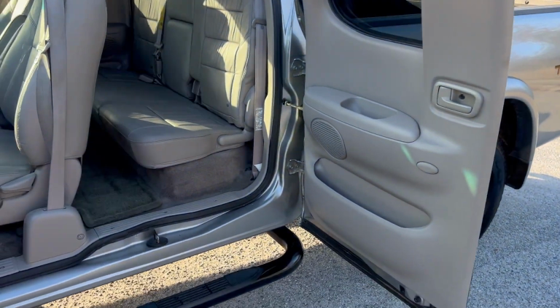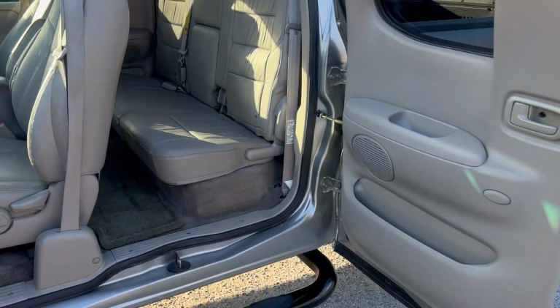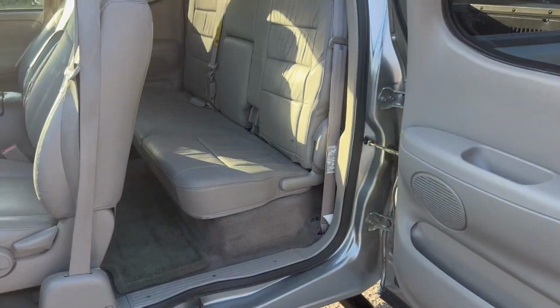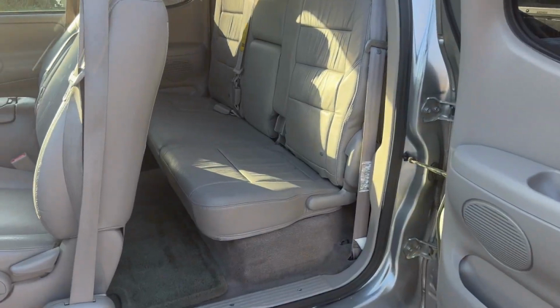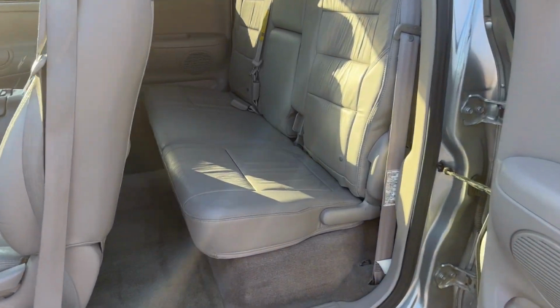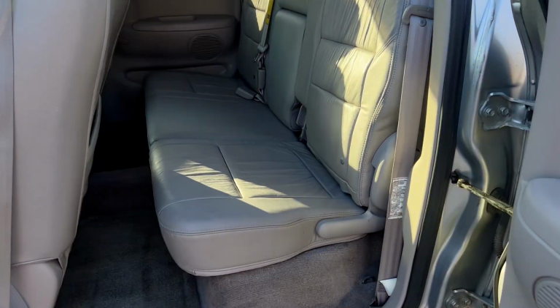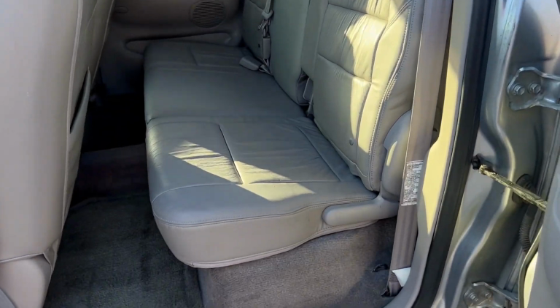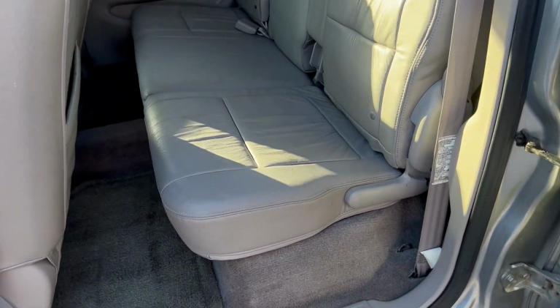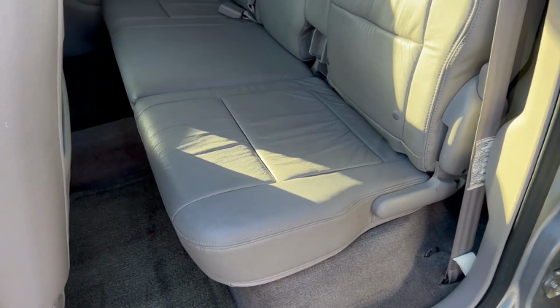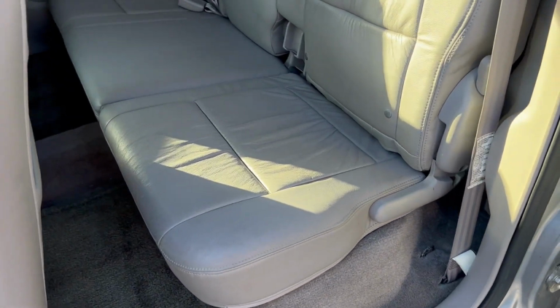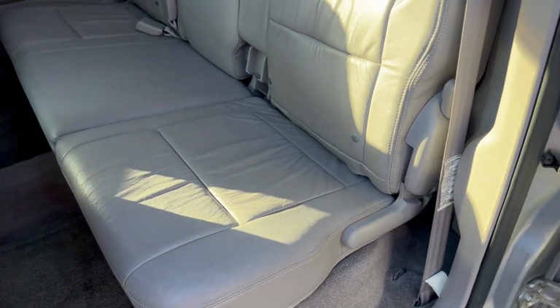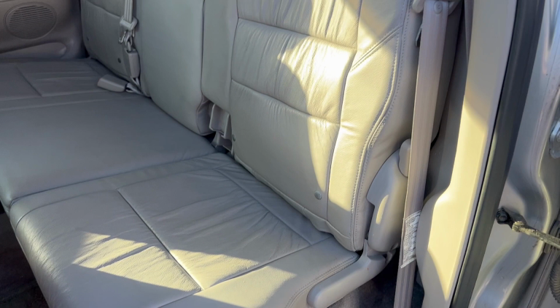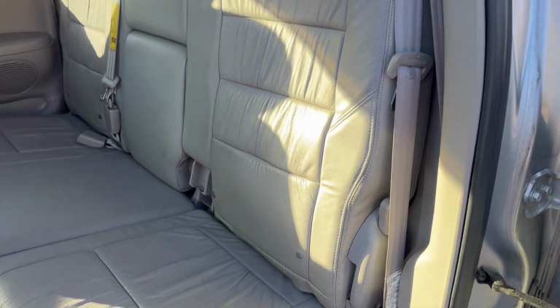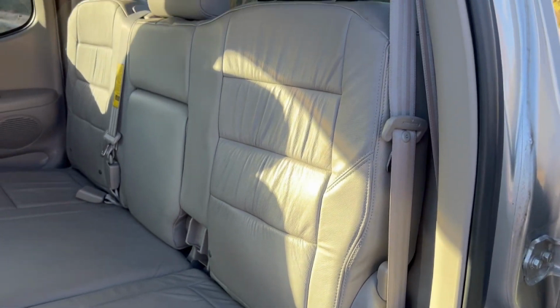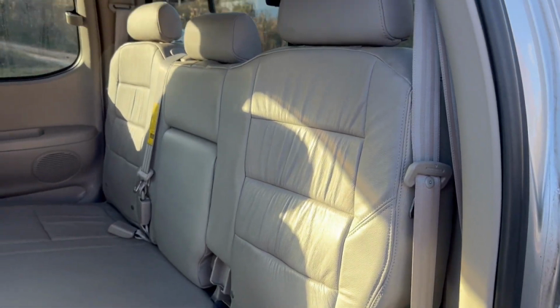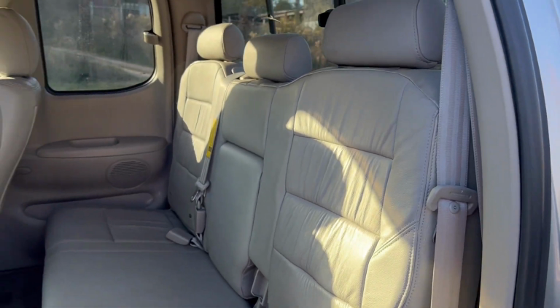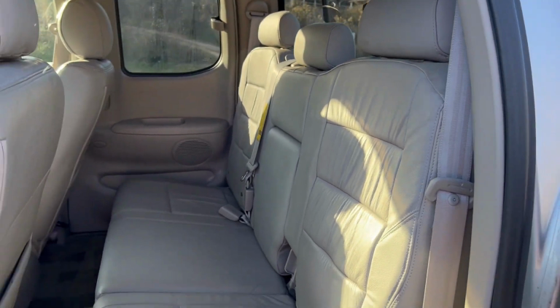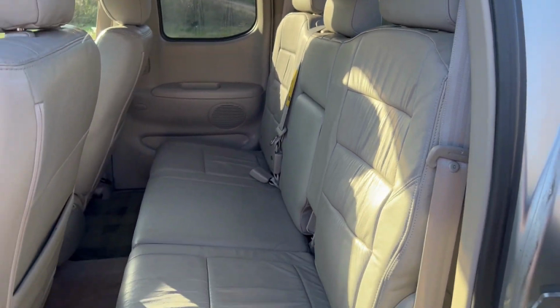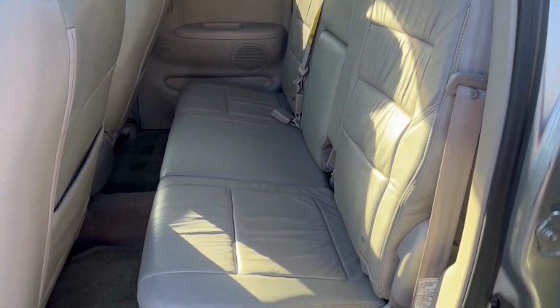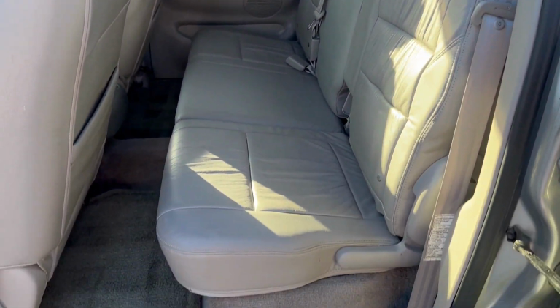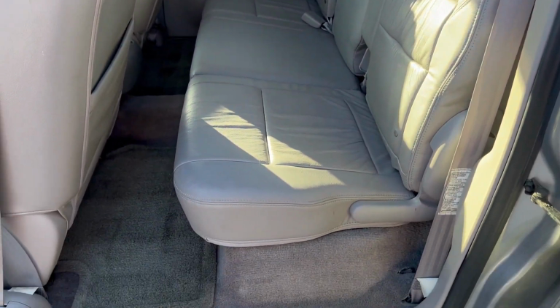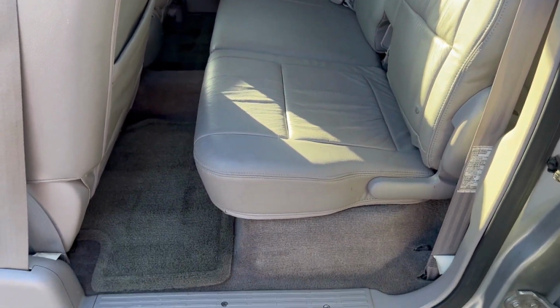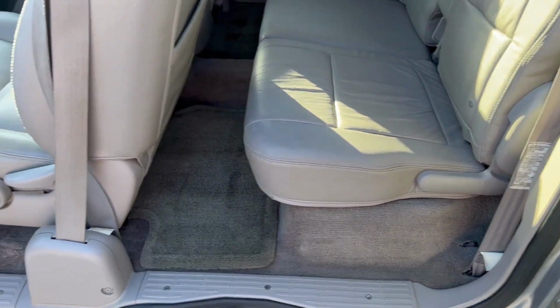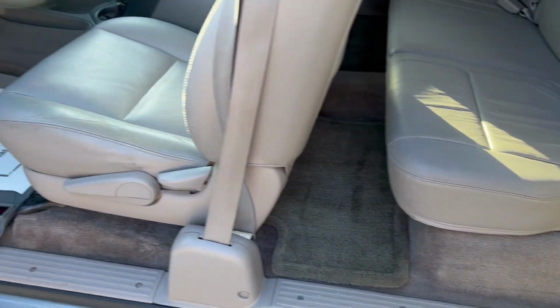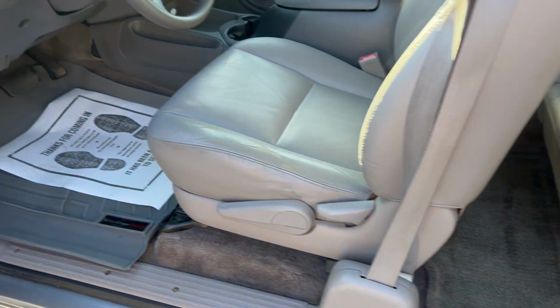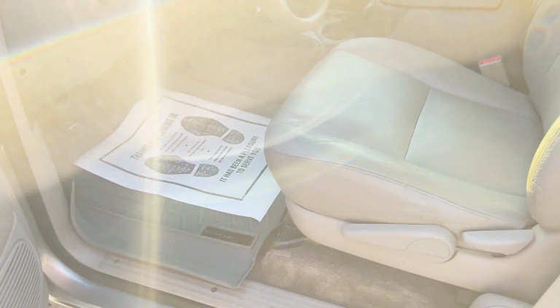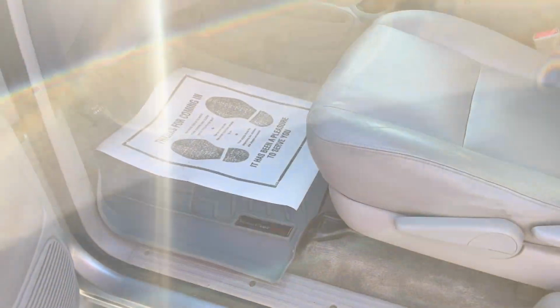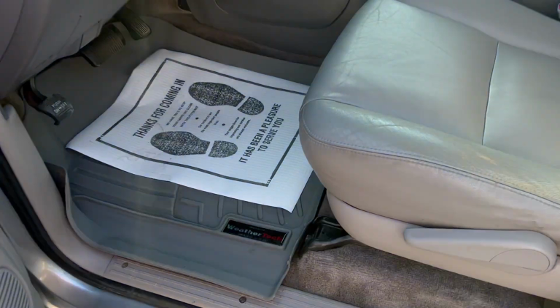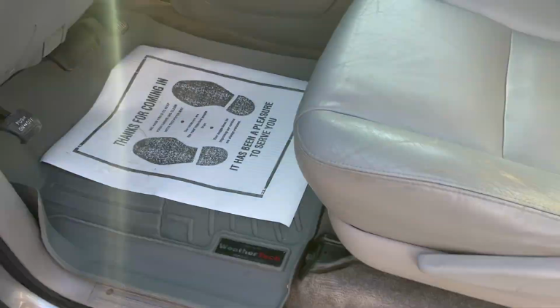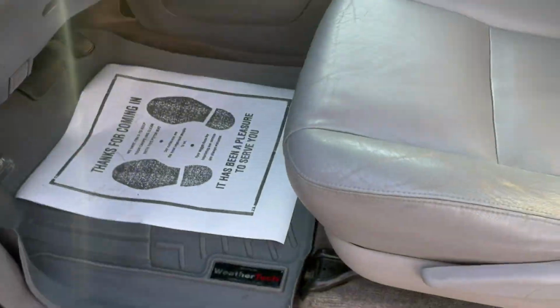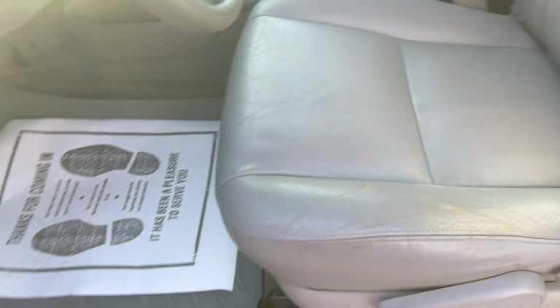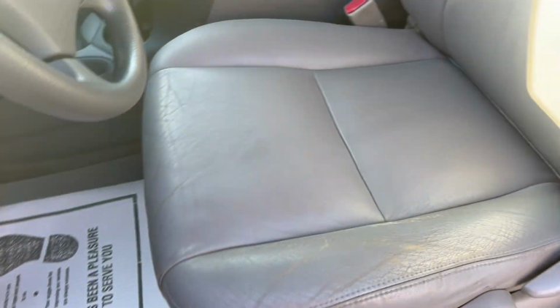You got your leather interior, nice and clean, no rips or tears. You got the WeatherTech floor mats up front.